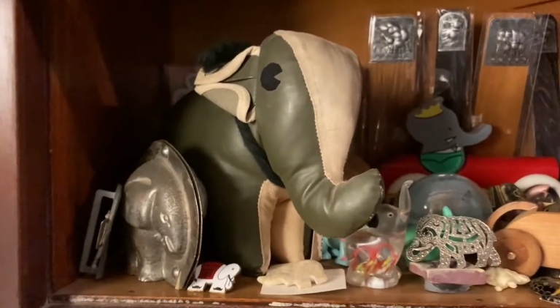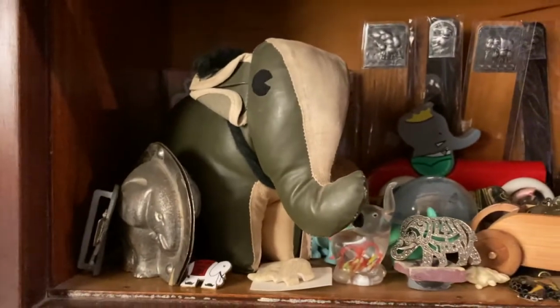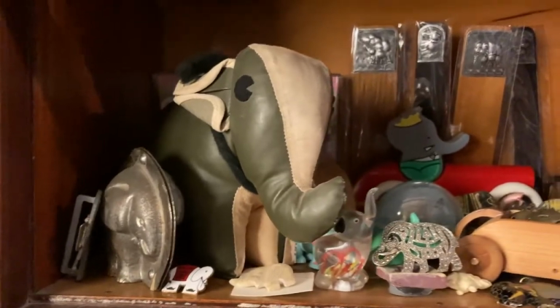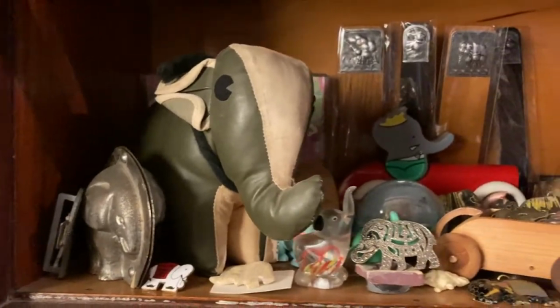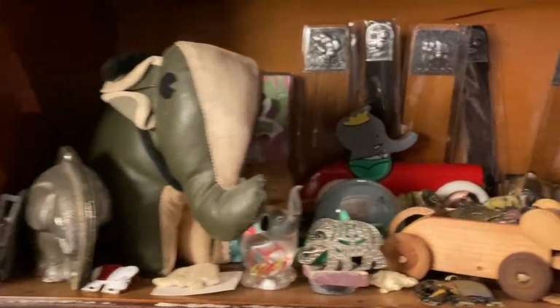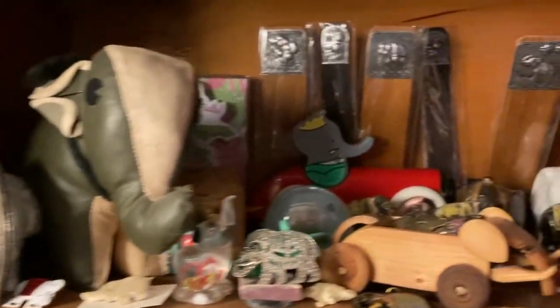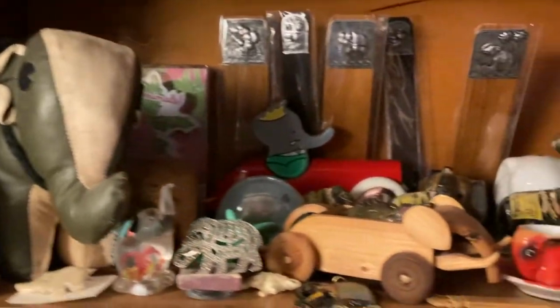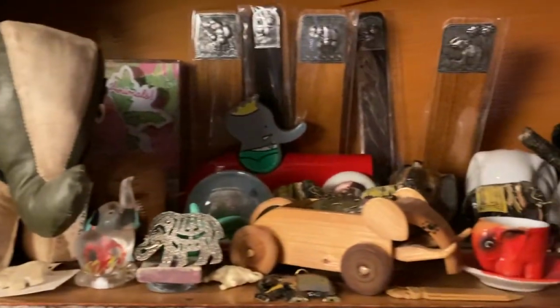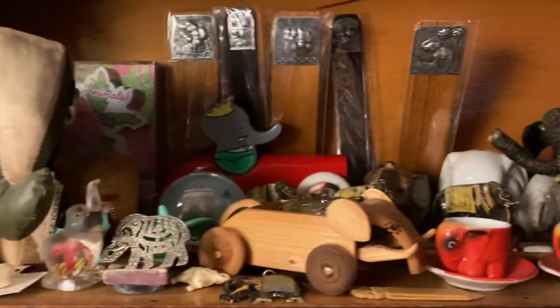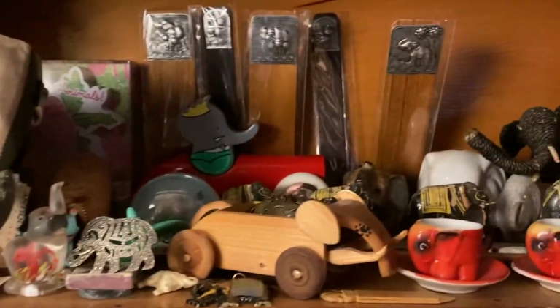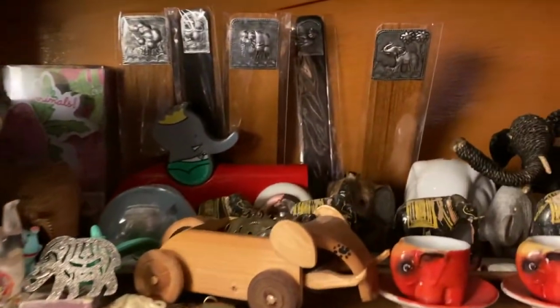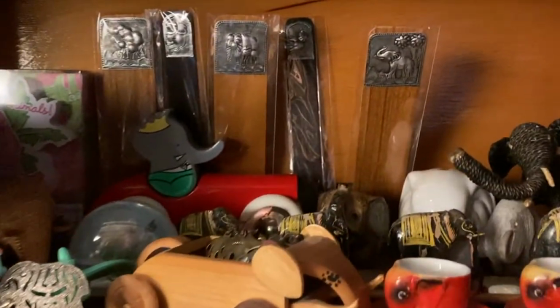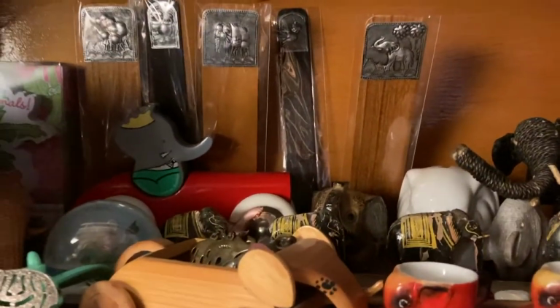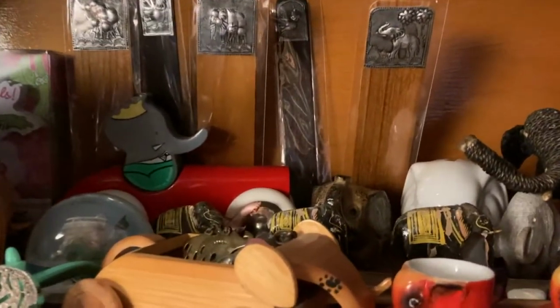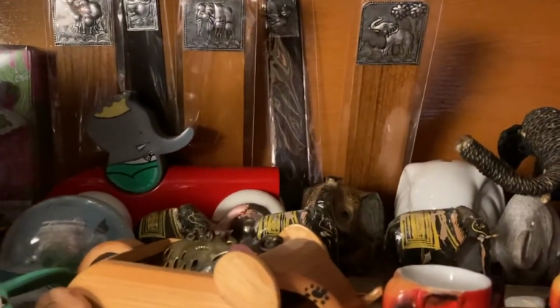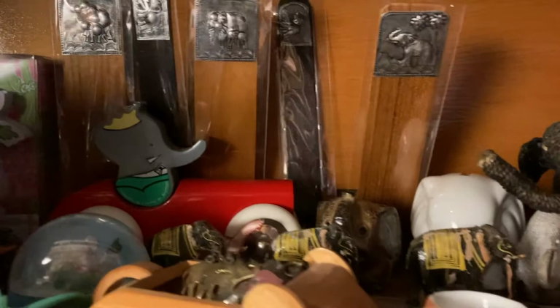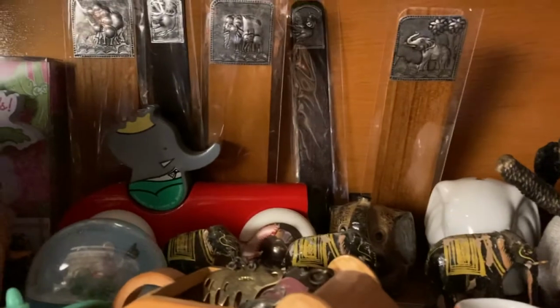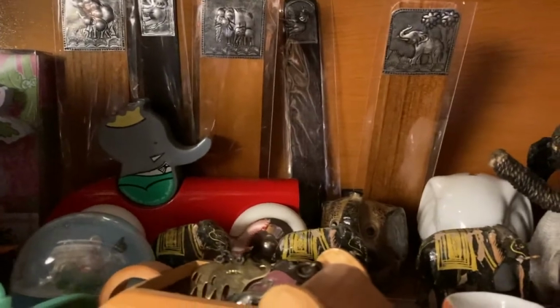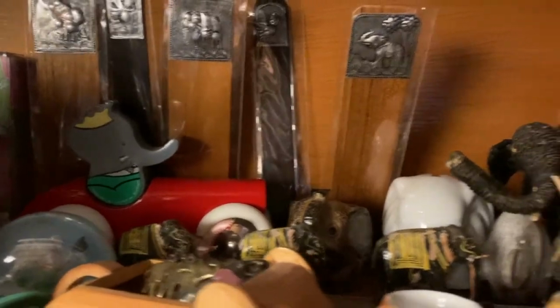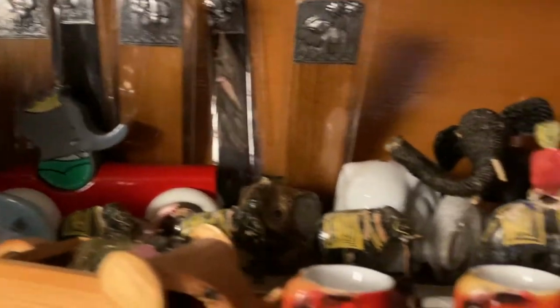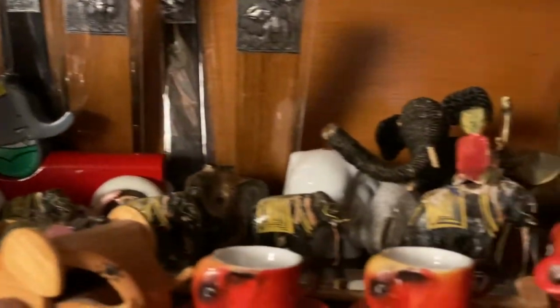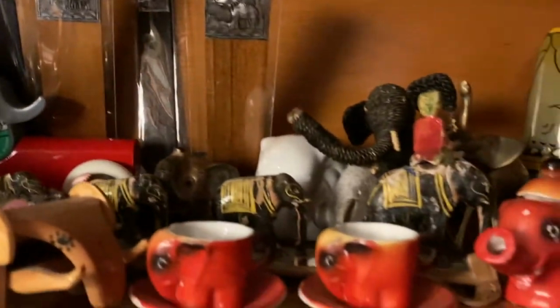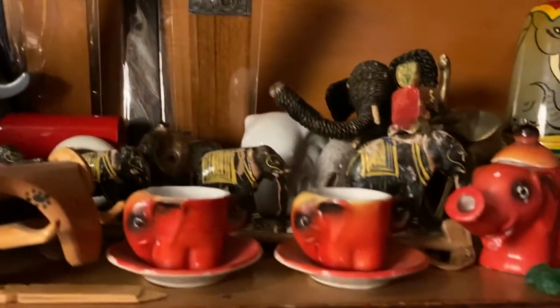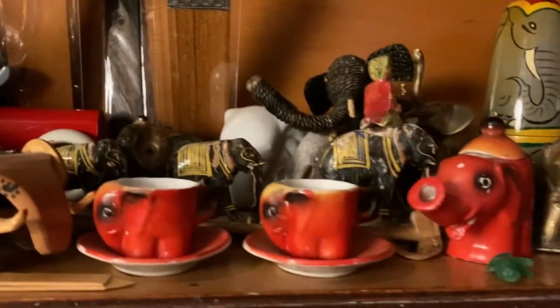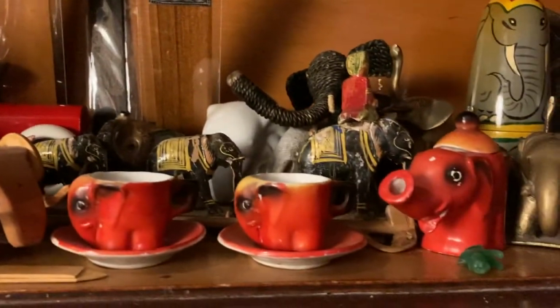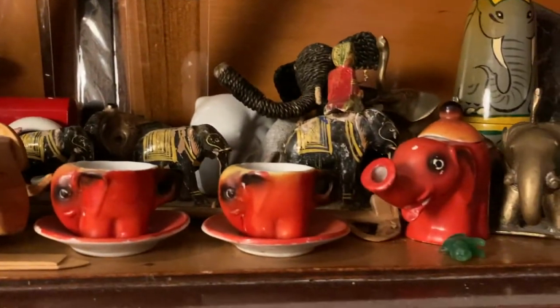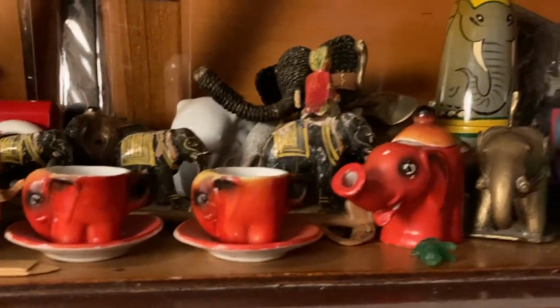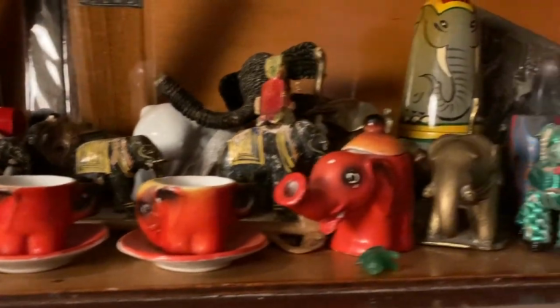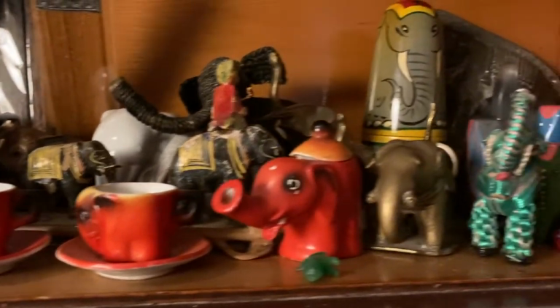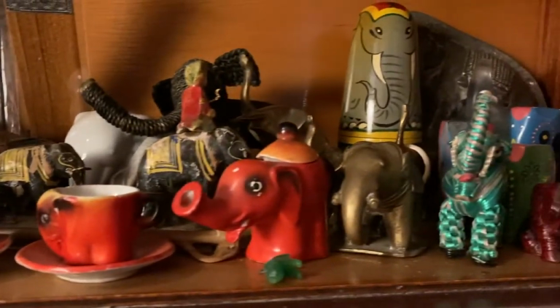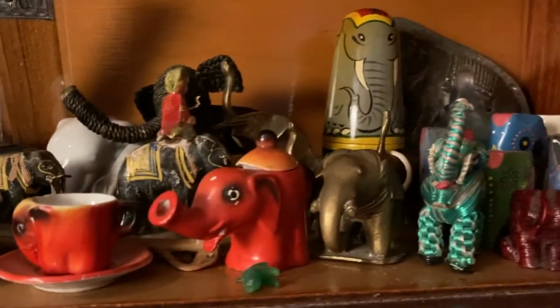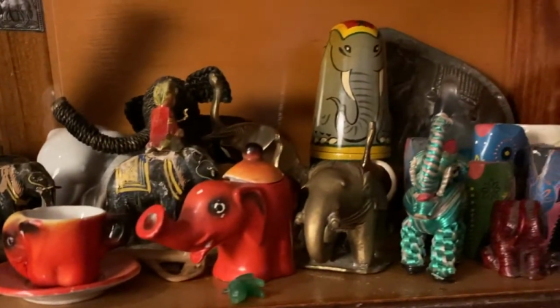There's a stuffed elephant, elephant car, Babar back there, elephant cups and tea set.